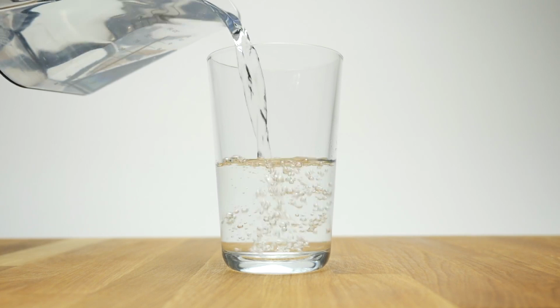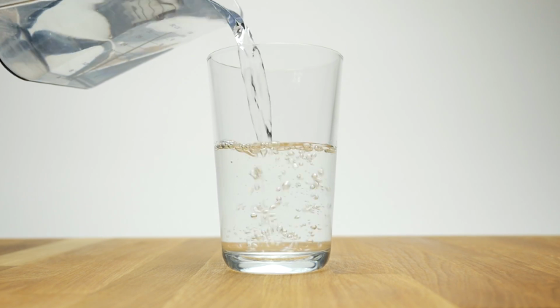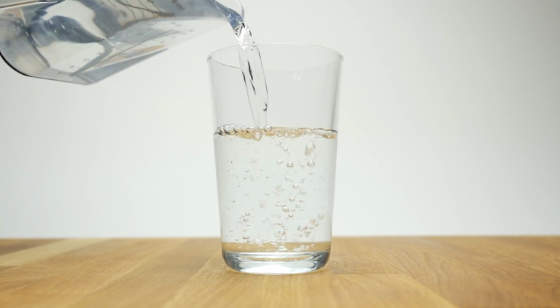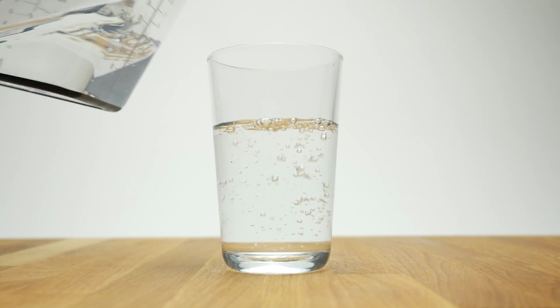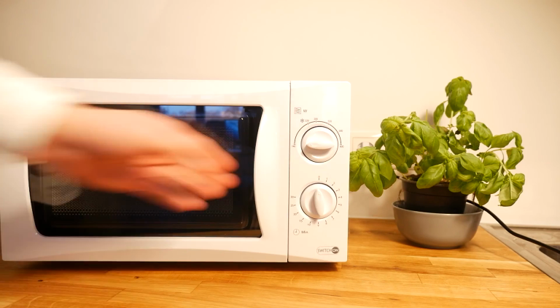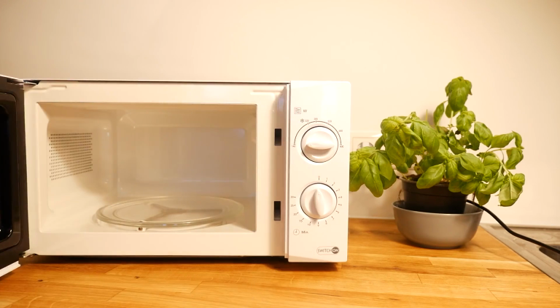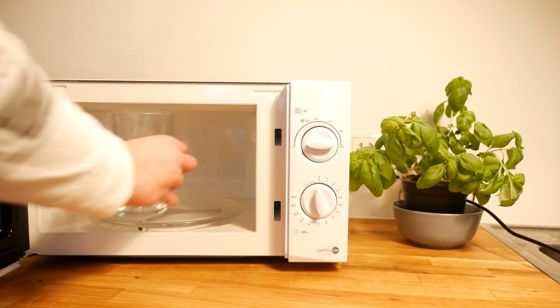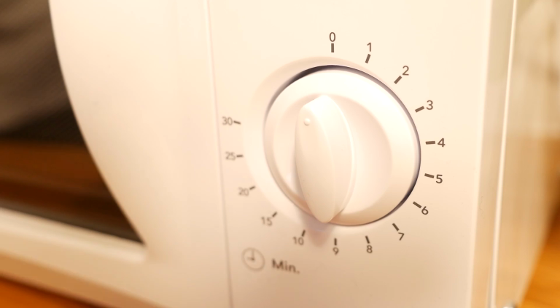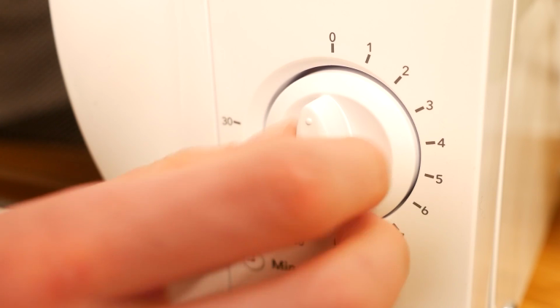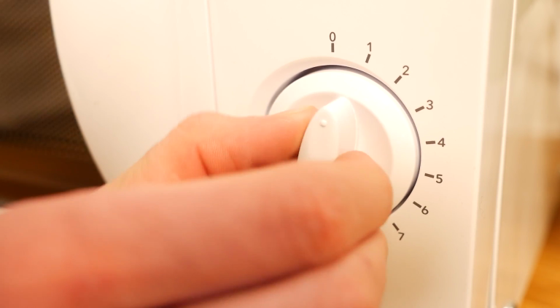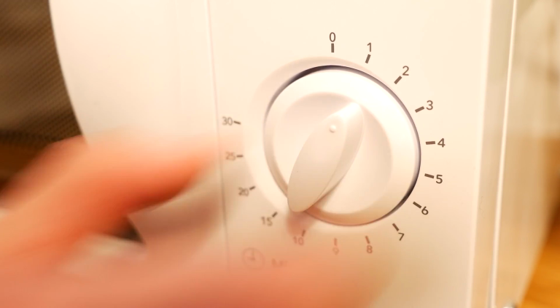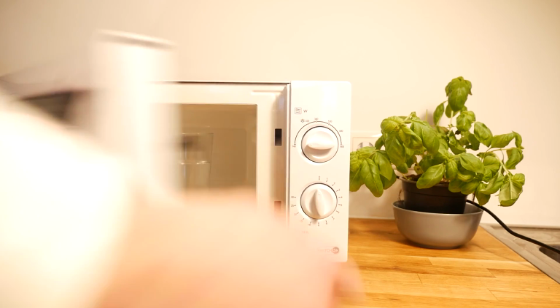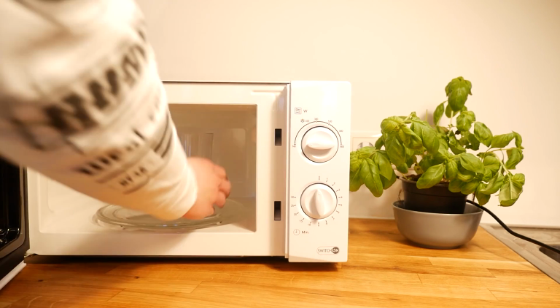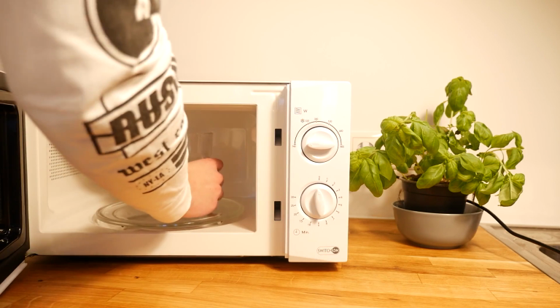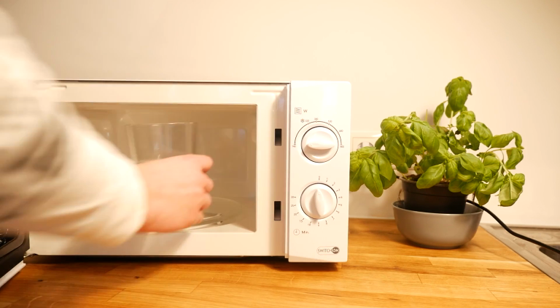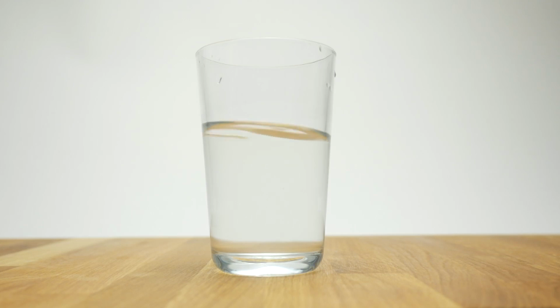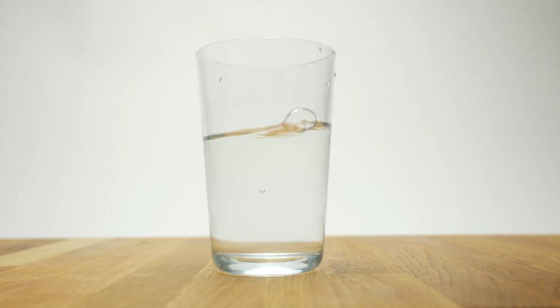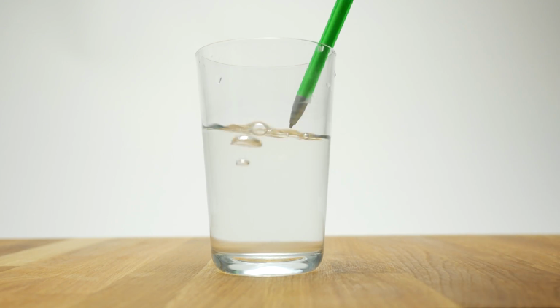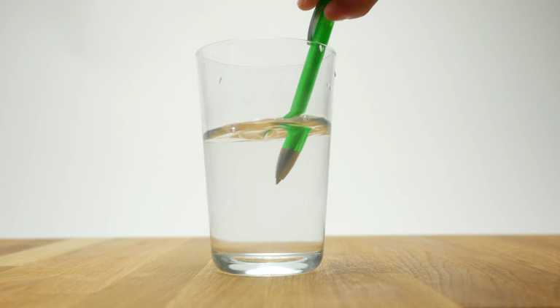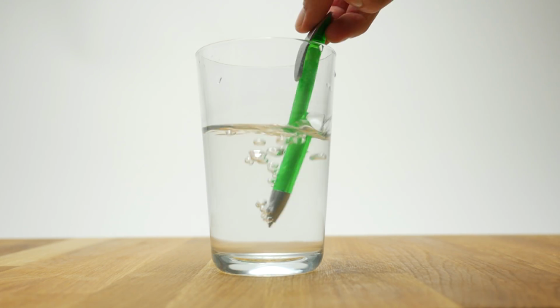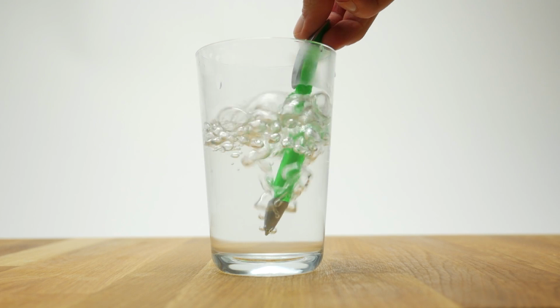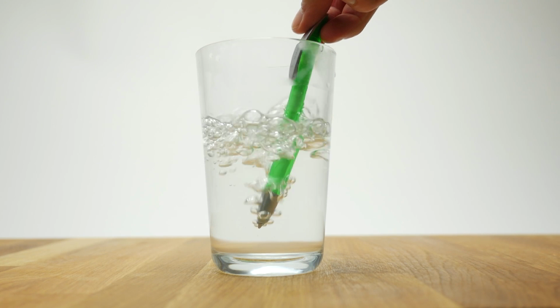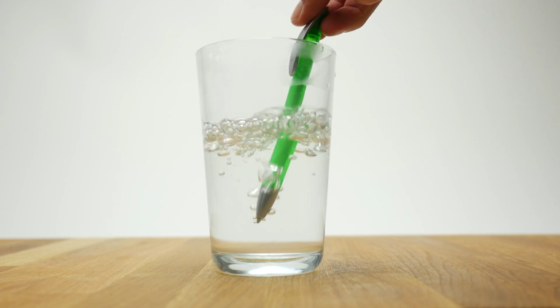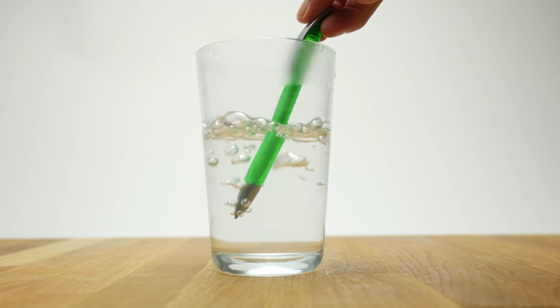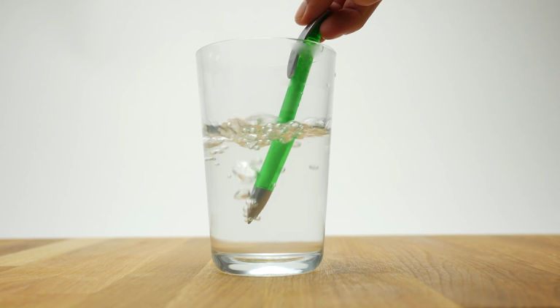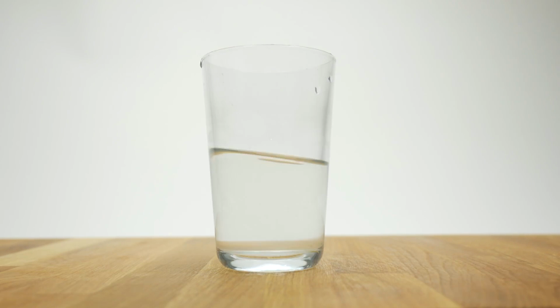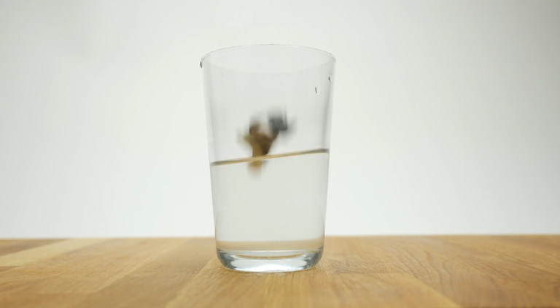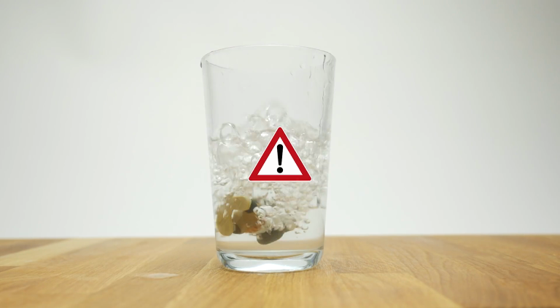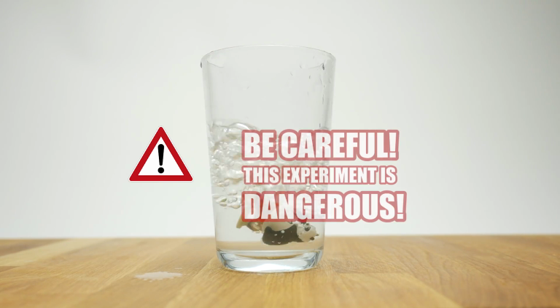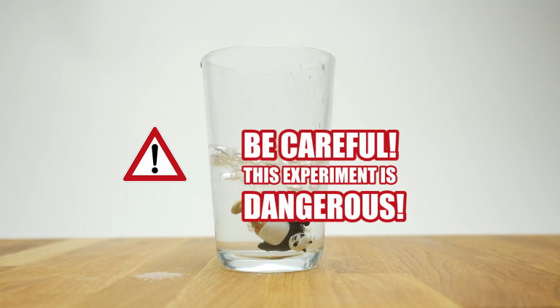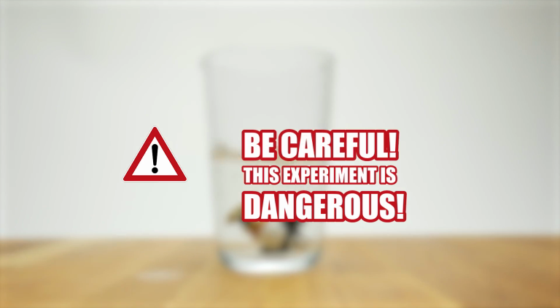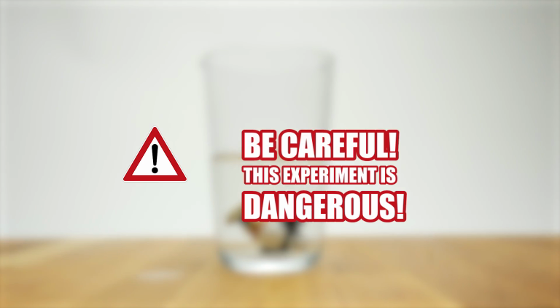And number 6. Put a glass of water in the microwave for a few minutes. Once it has started to boil, quickly take it out of the microwave and throw in a fountain pen. The water will start to boil again. By the way, this experiment works with other objects too.